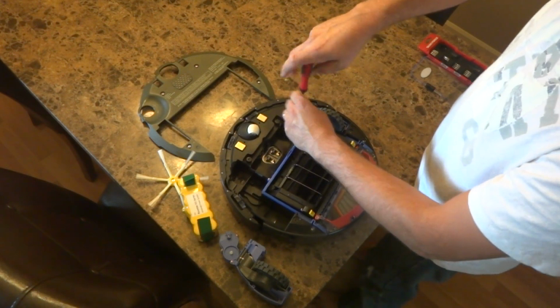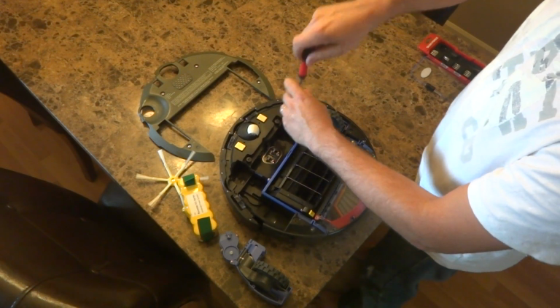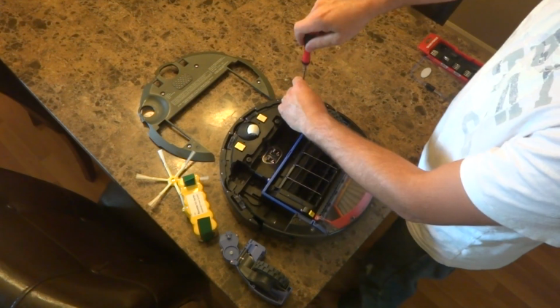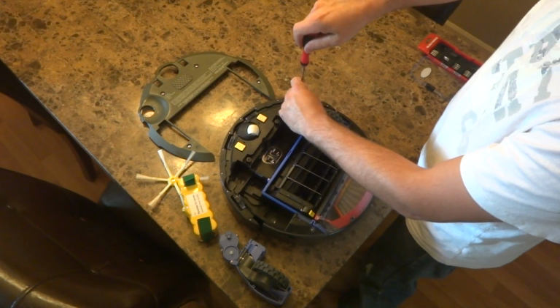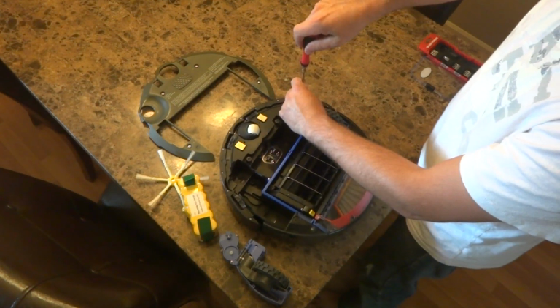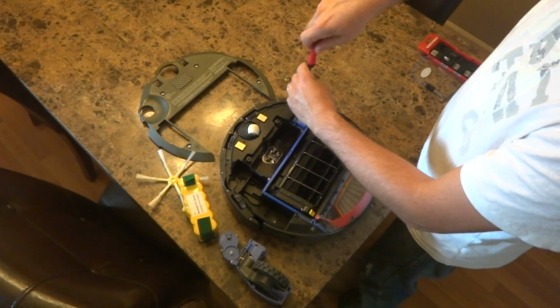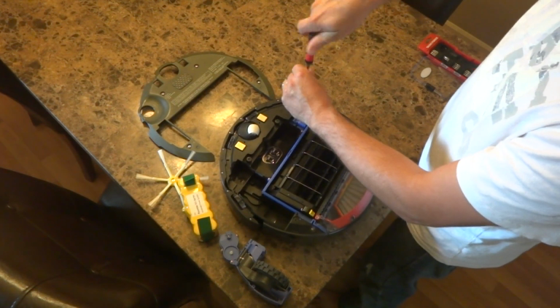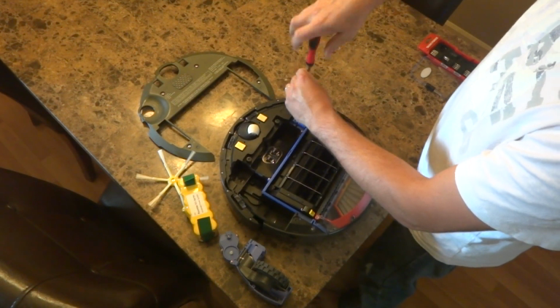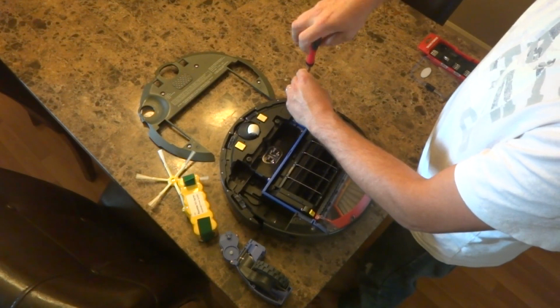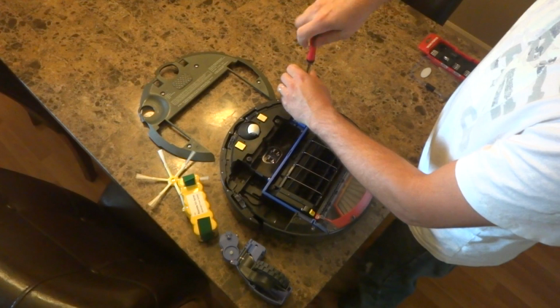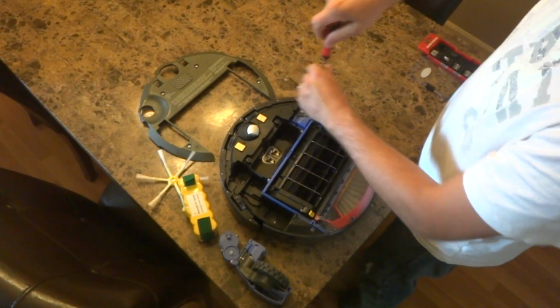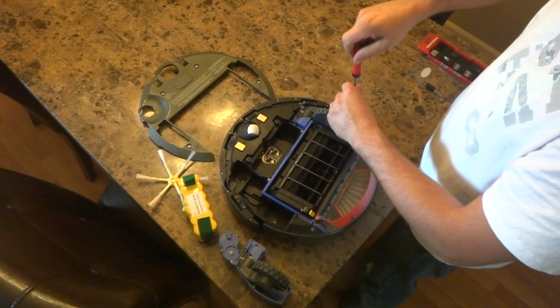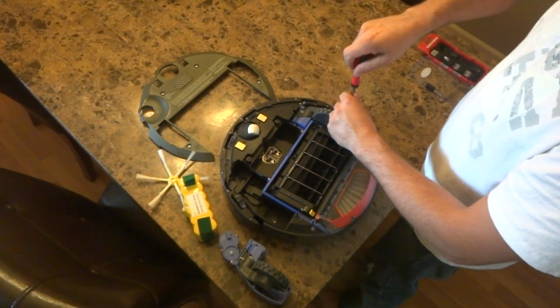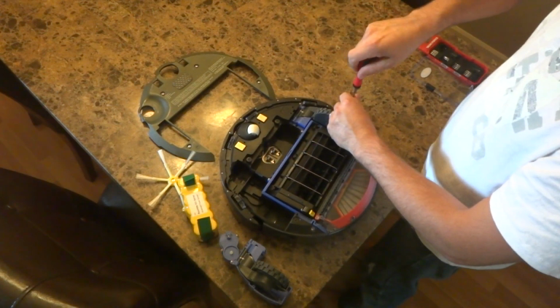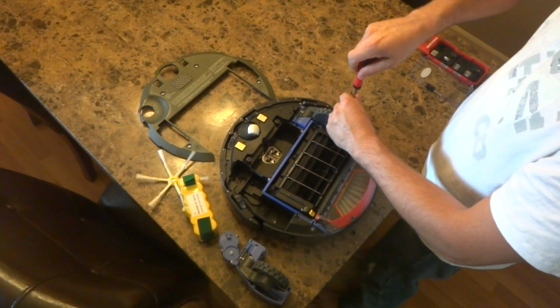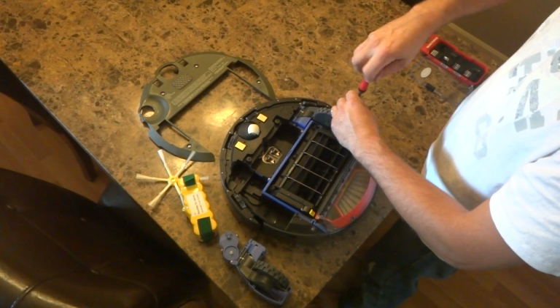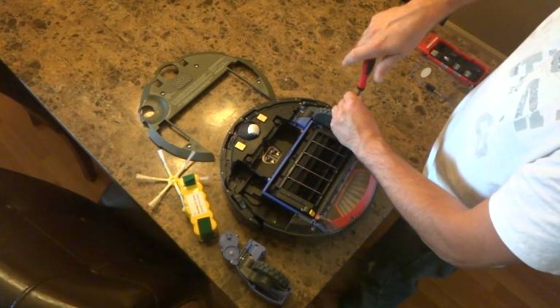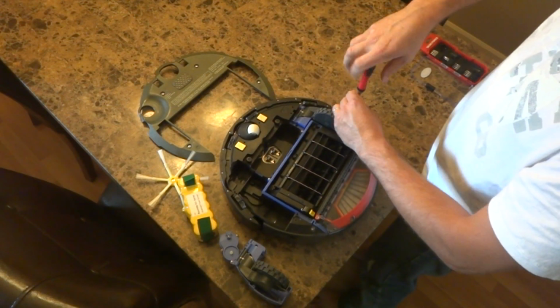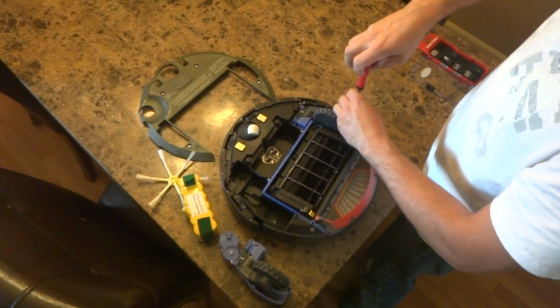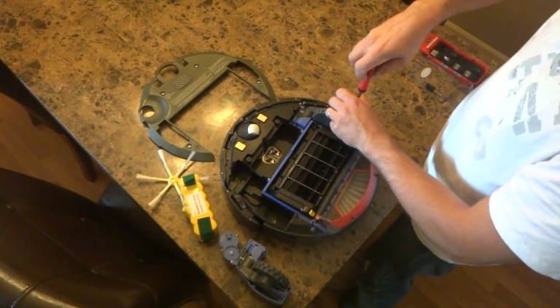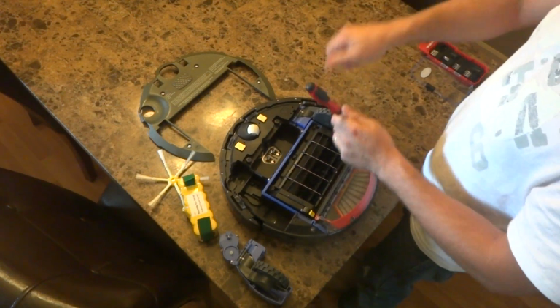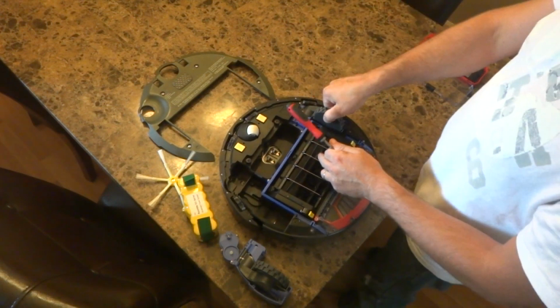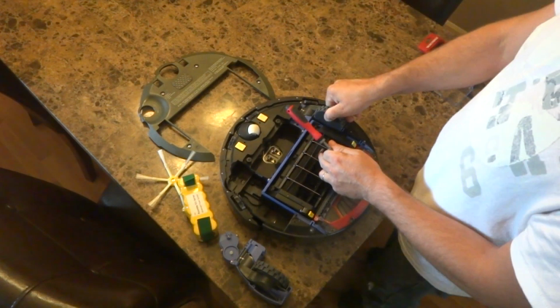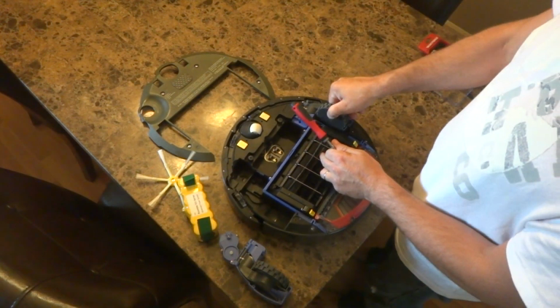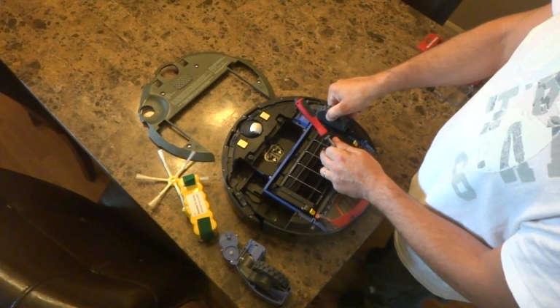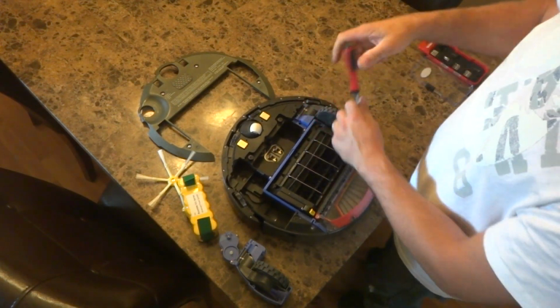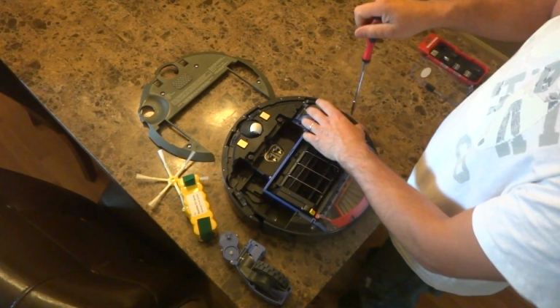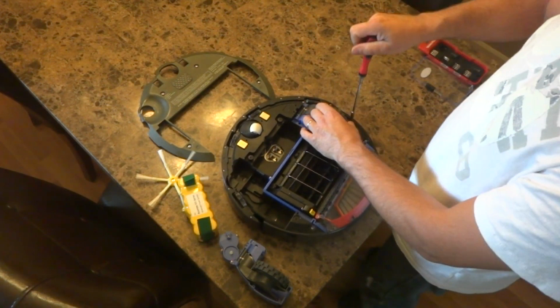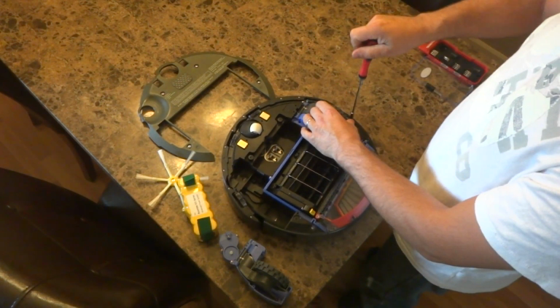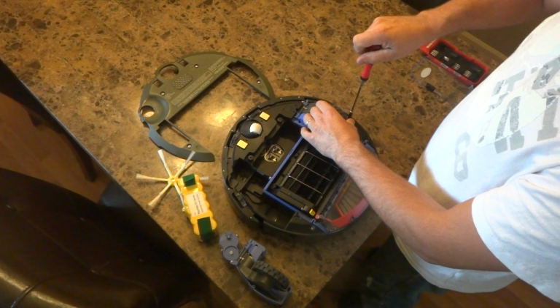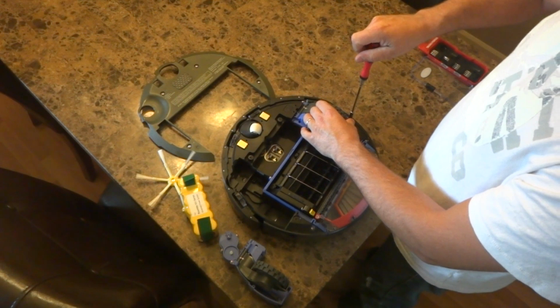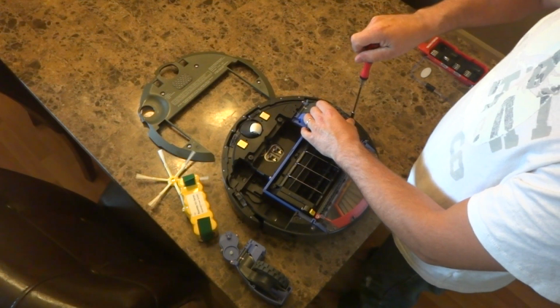3 screws — remove them and slide it up, all the way through.